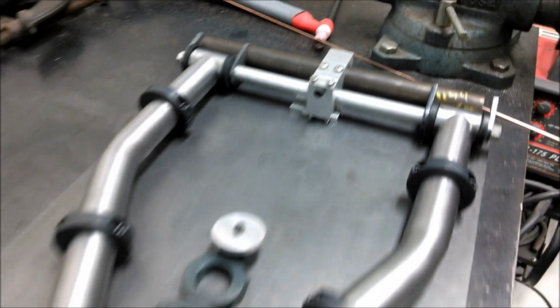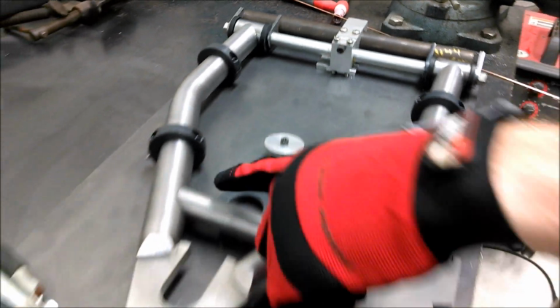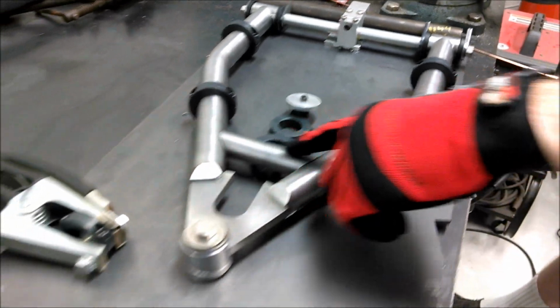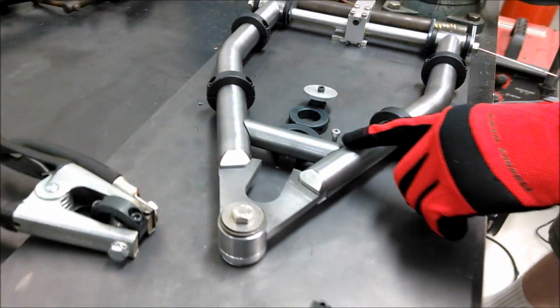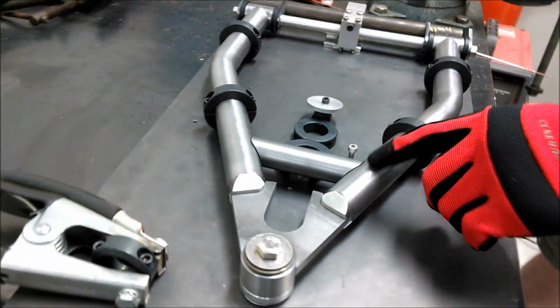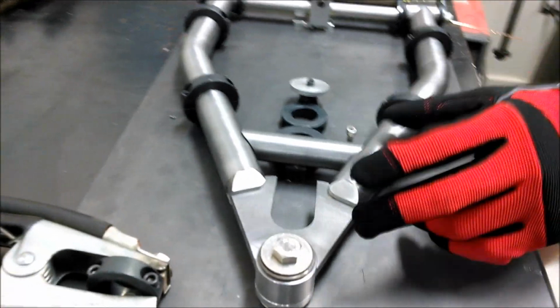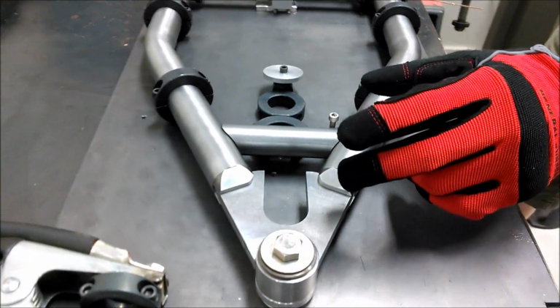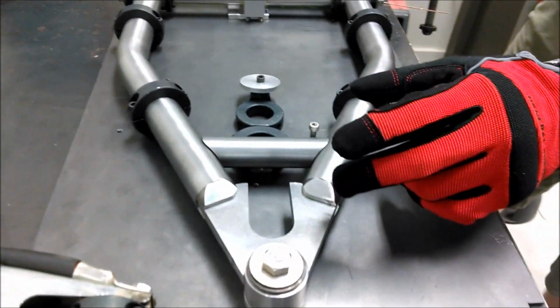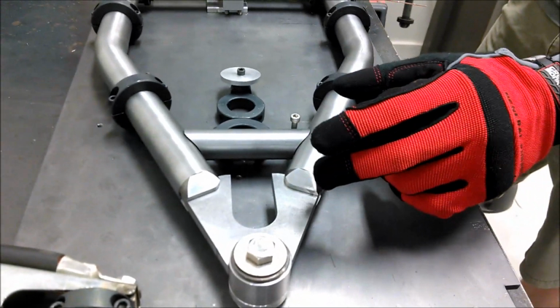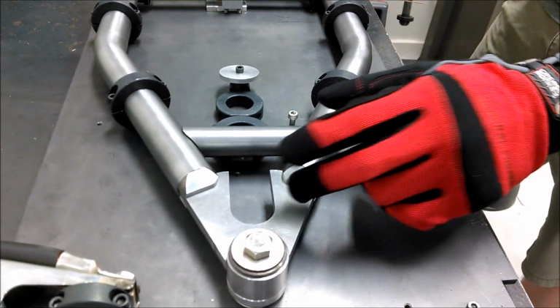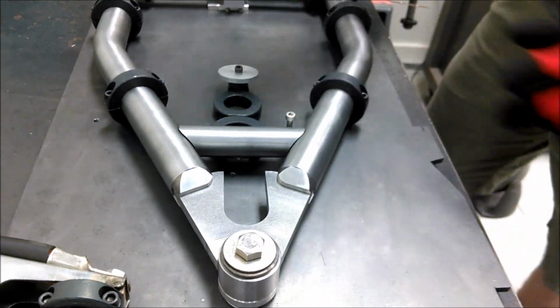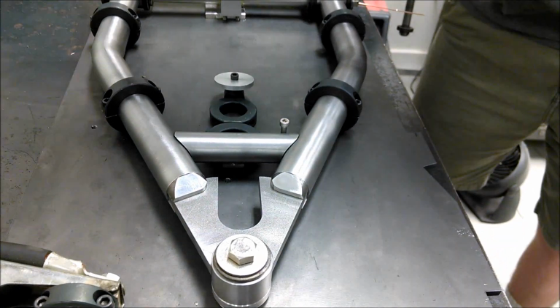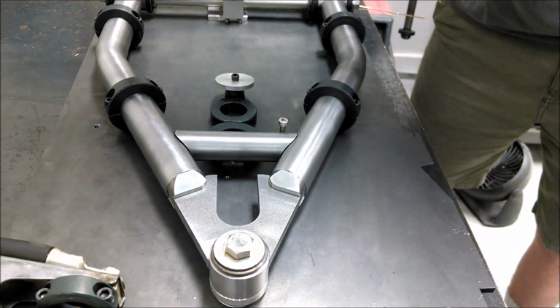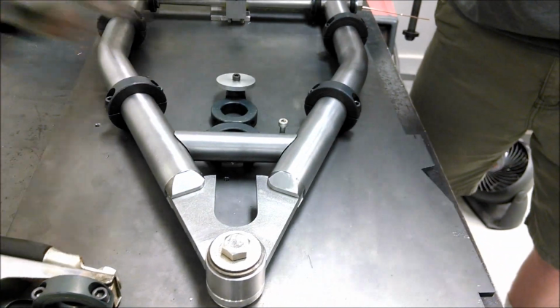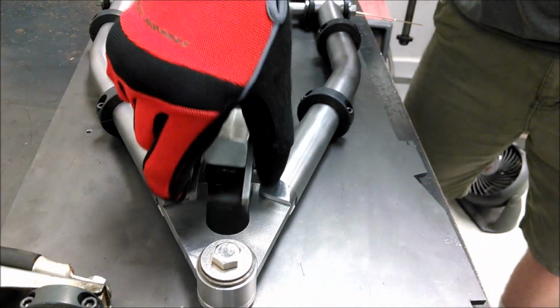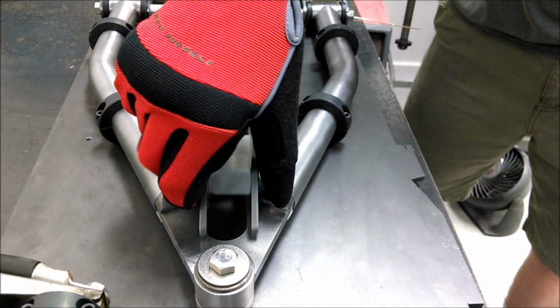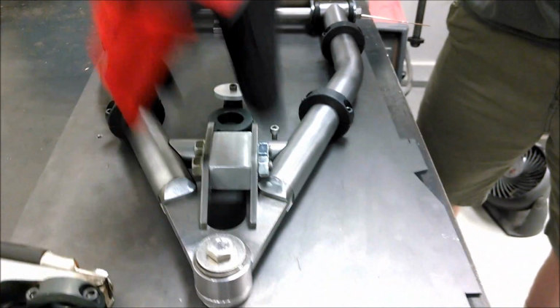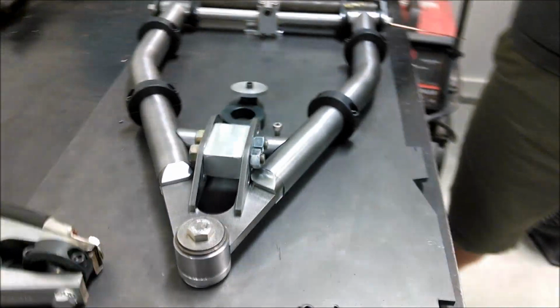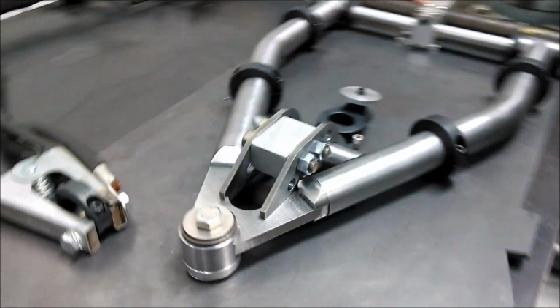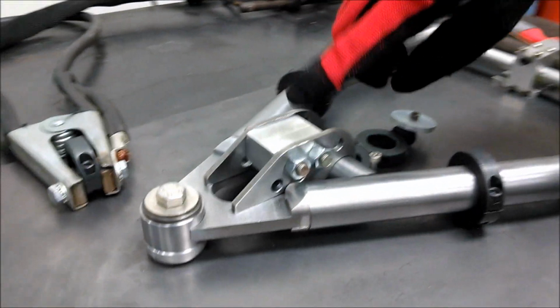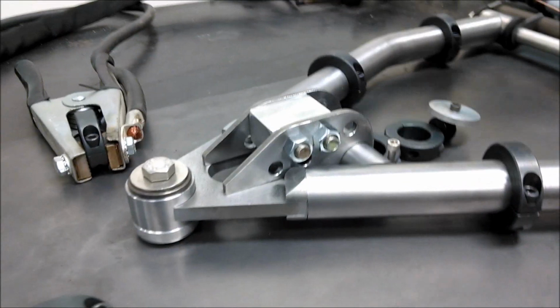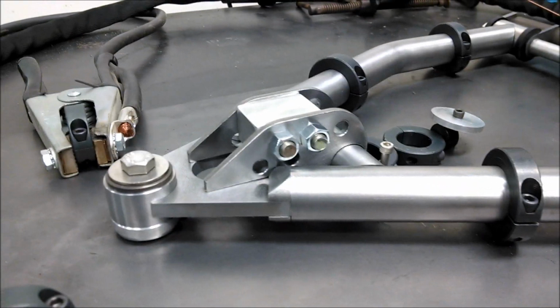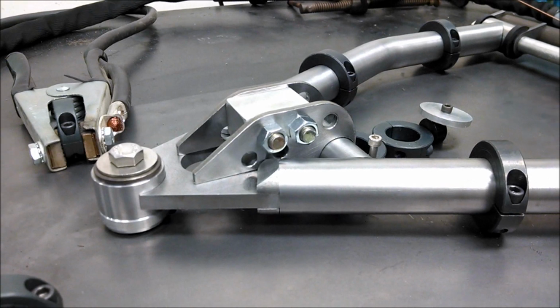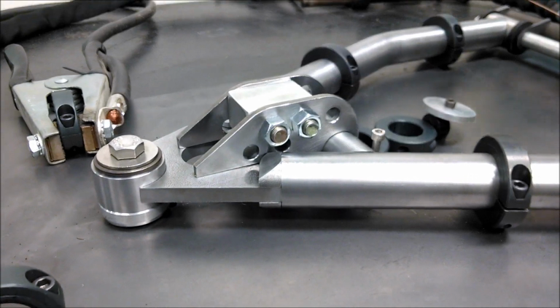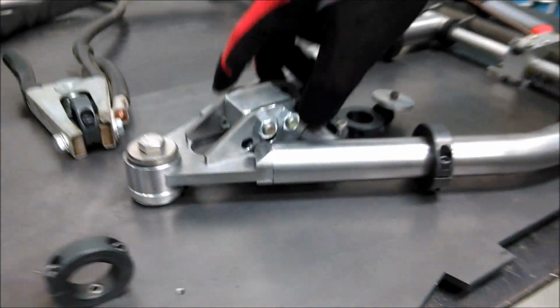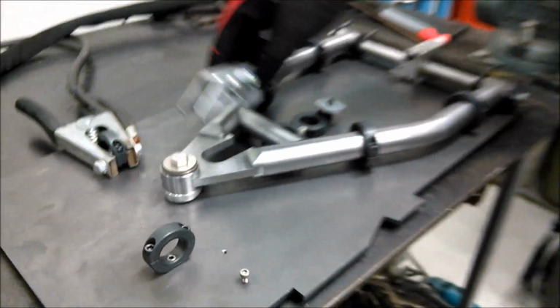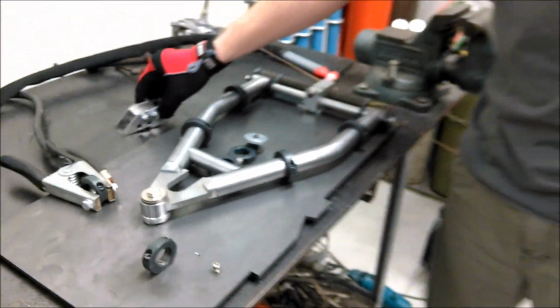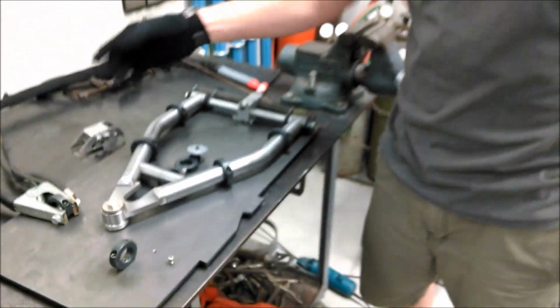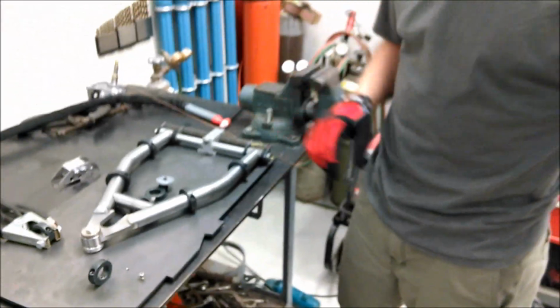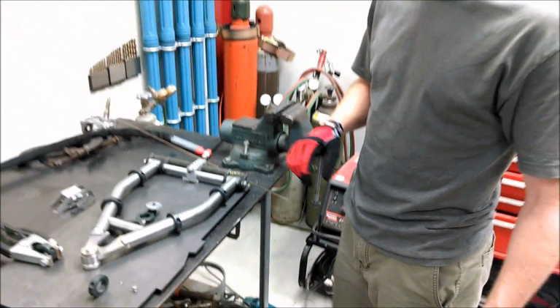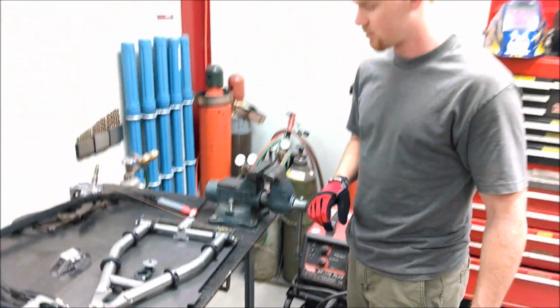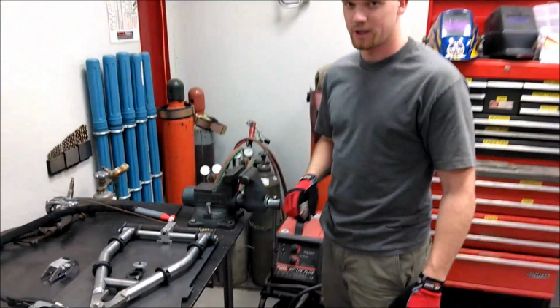Here is the gusset support. It will have the shock mounting plate on it, which is right here. That will go on just like that. We'll mount that with a little separating block we made for it. Right now we're just going to tack it all together and then pull it up.